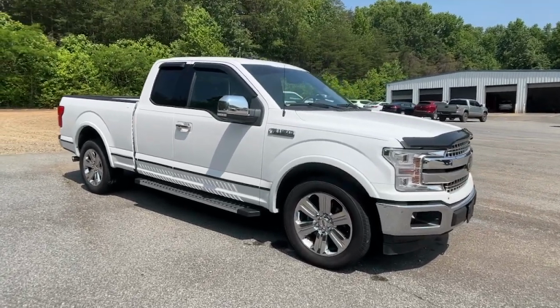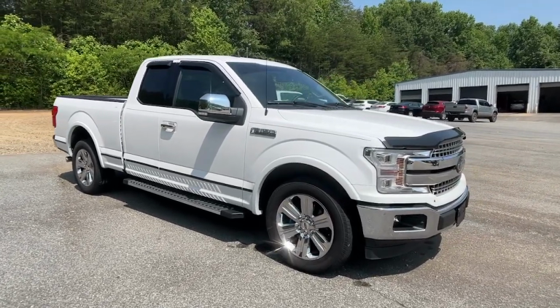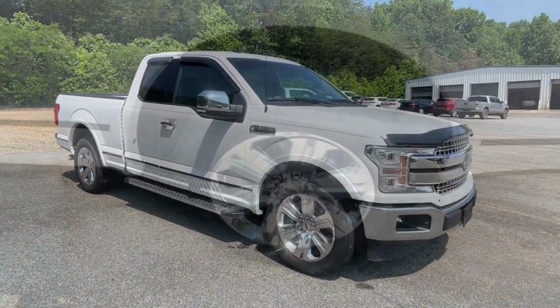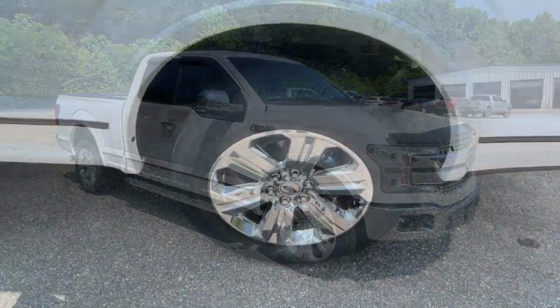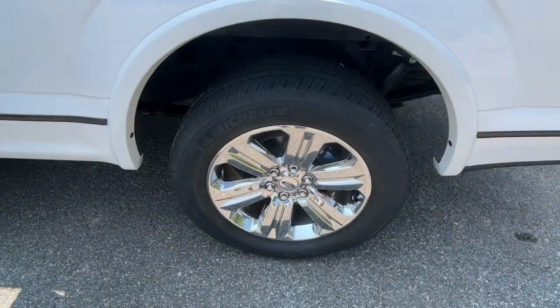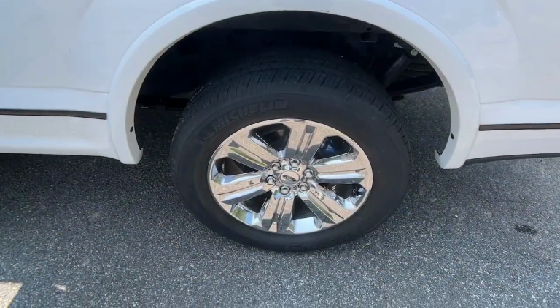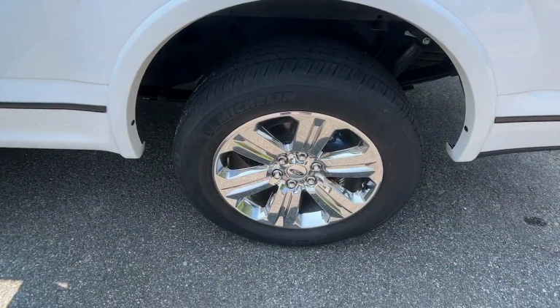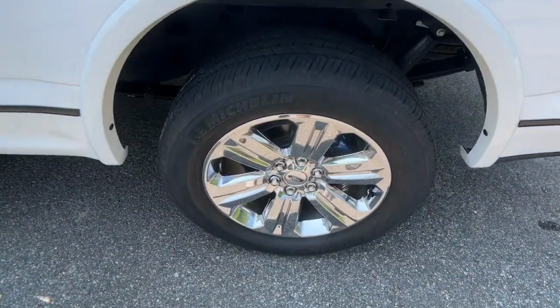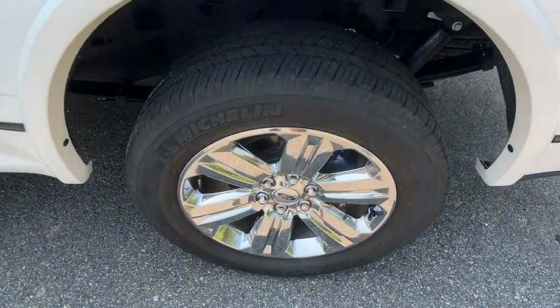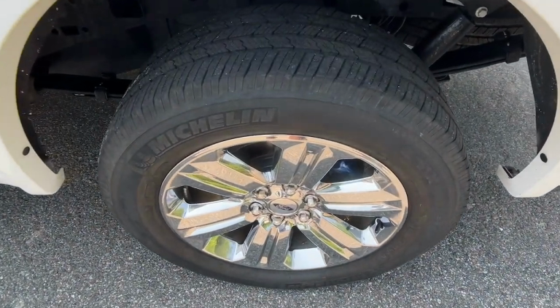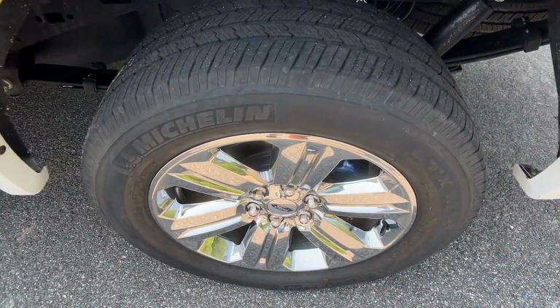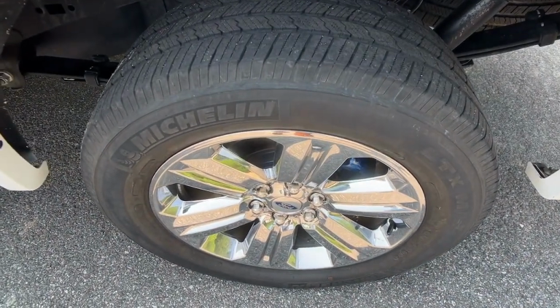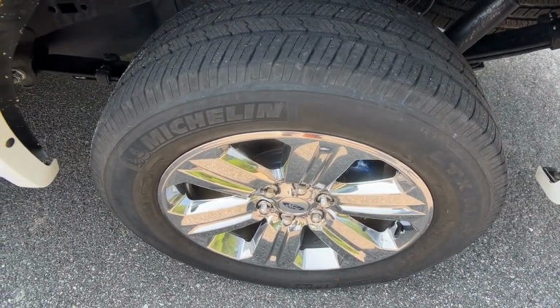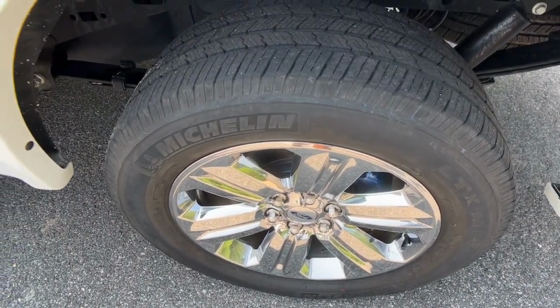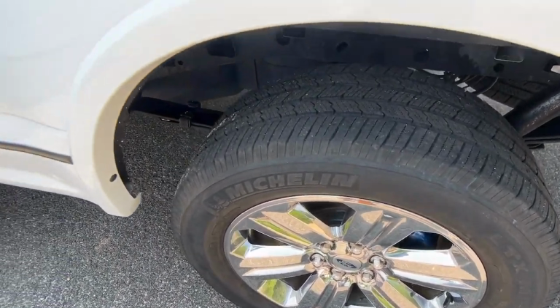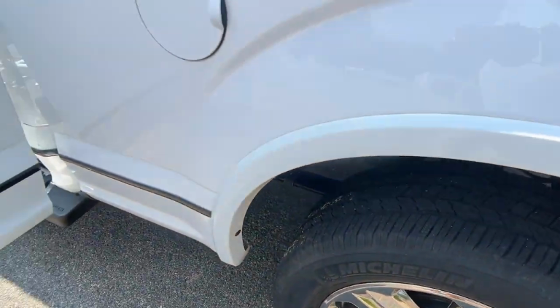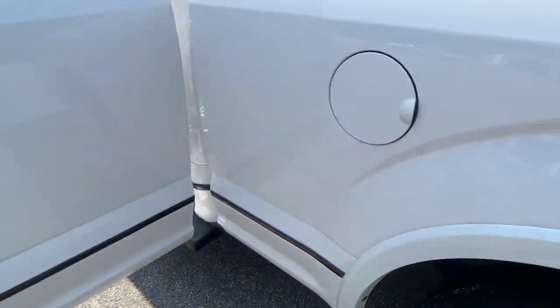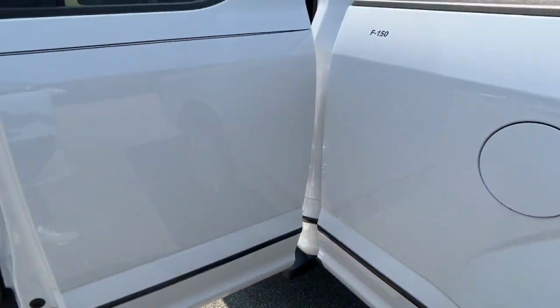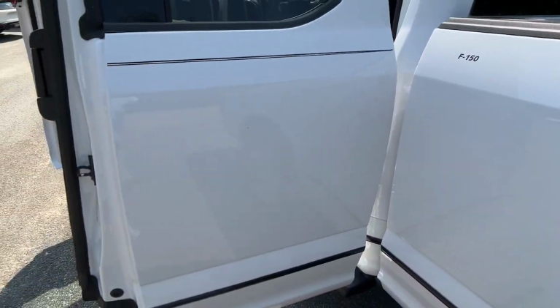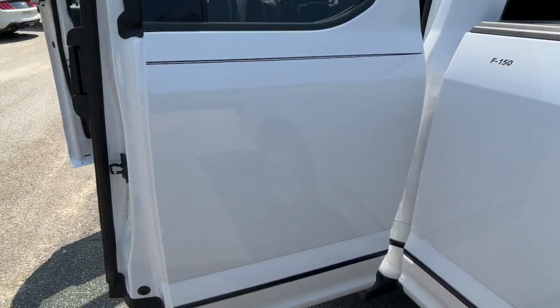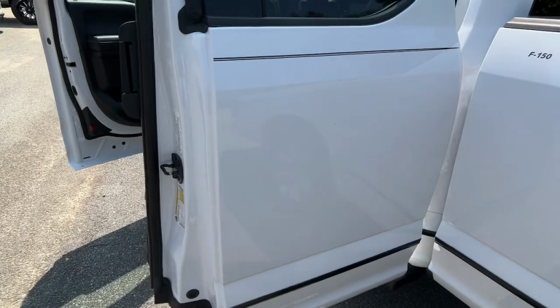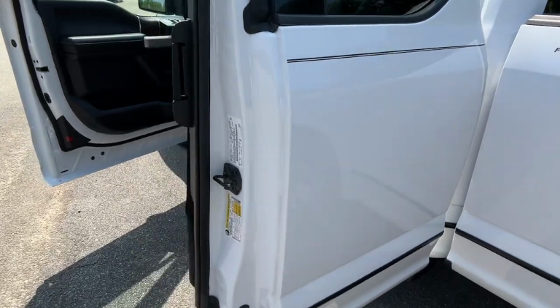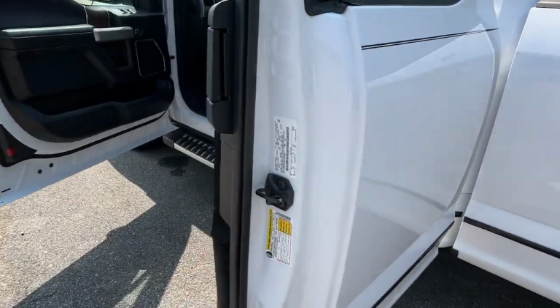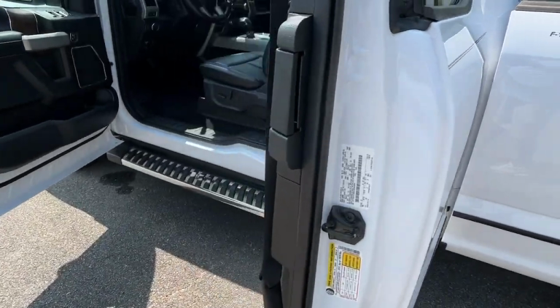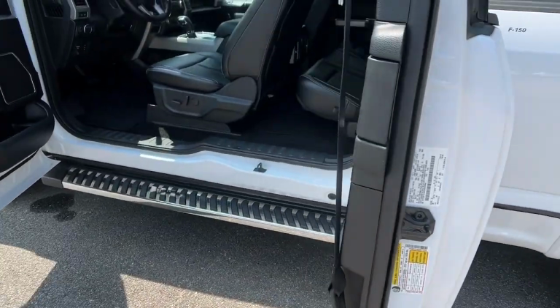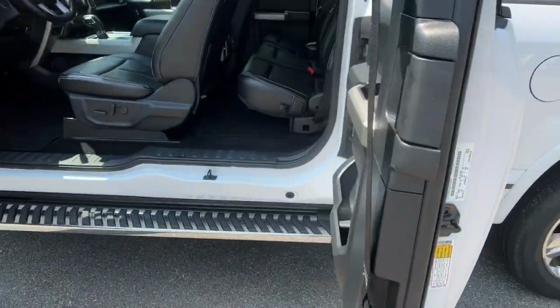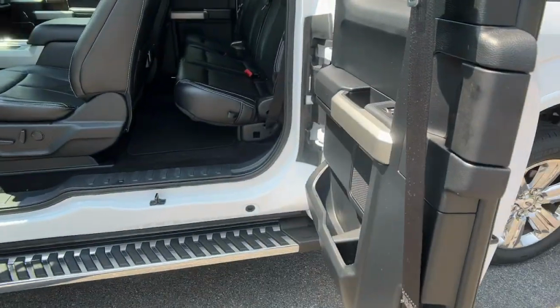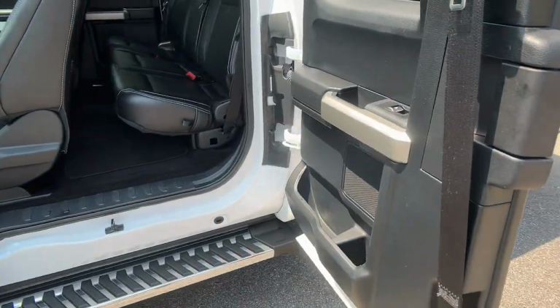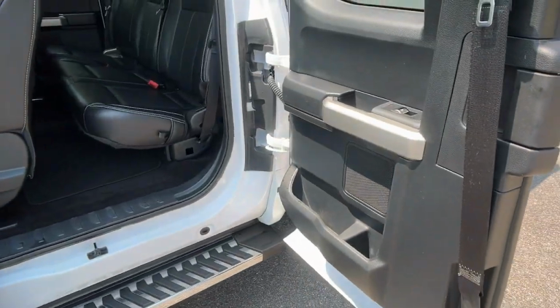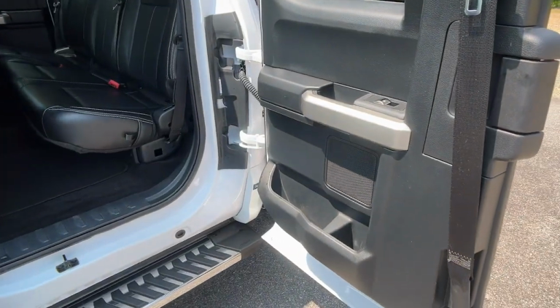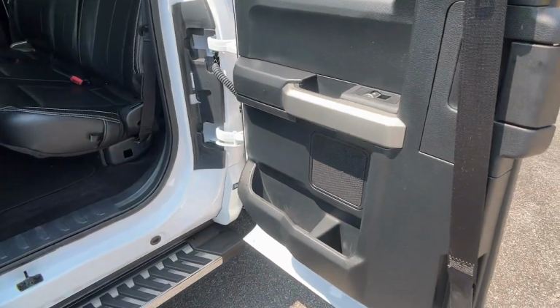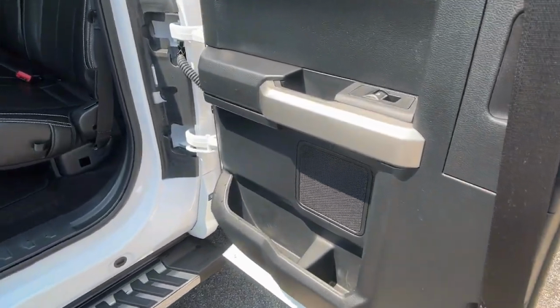Keyless entry, V6 cylinder engine, heated mirrors, remote engine start, woodgrain interior trim, keyless start, cooled front seat, power passenger seat, satellite radio, fog lamps.